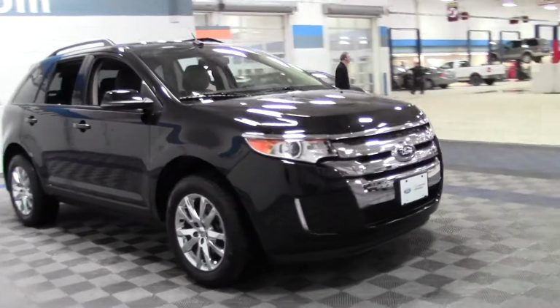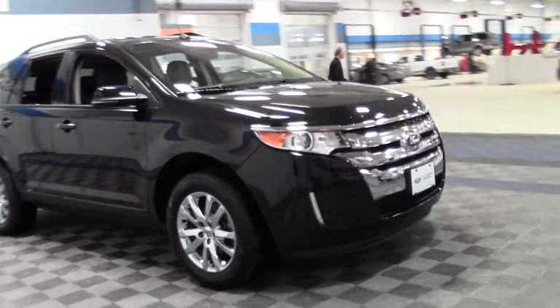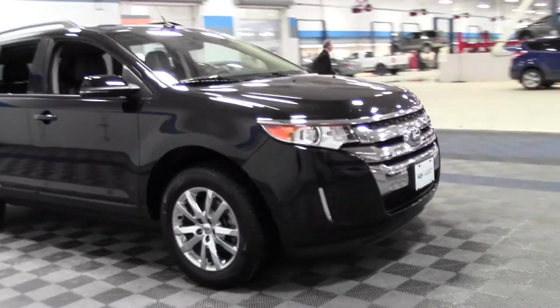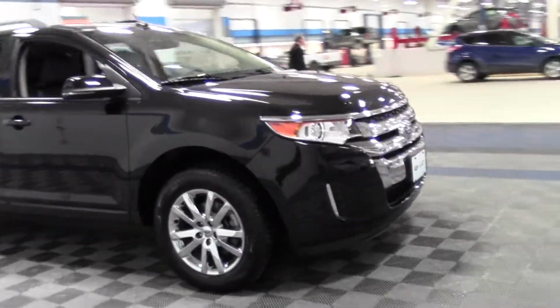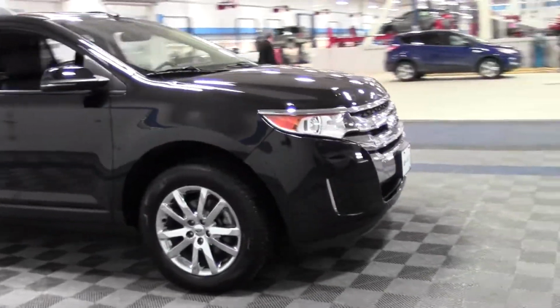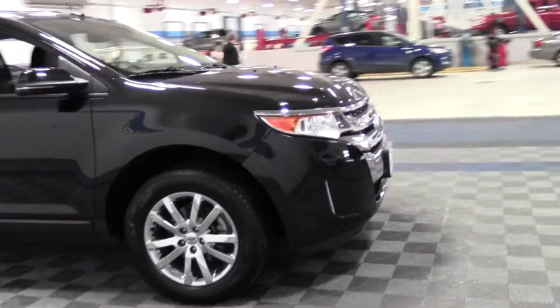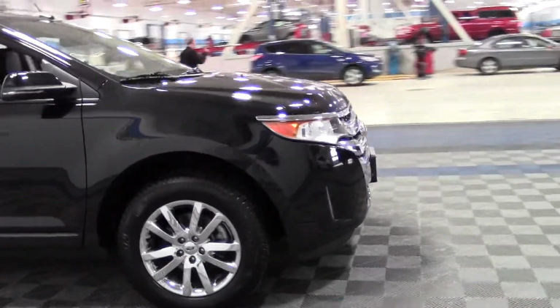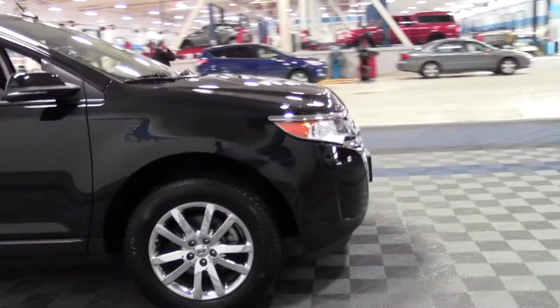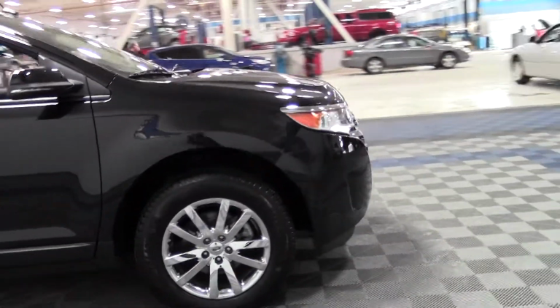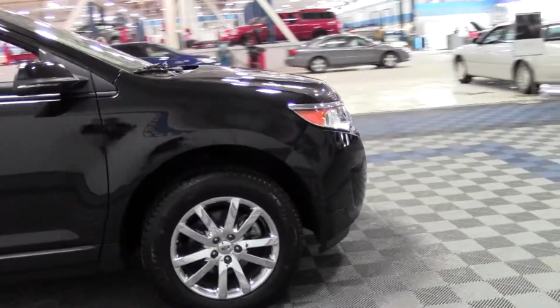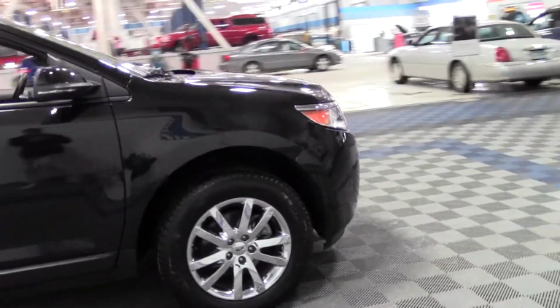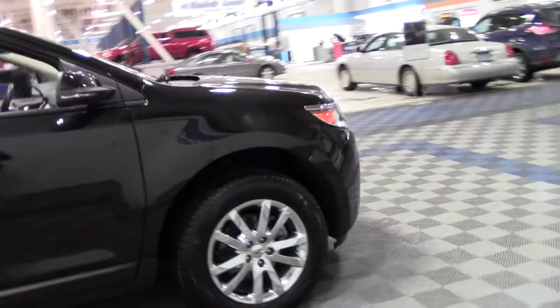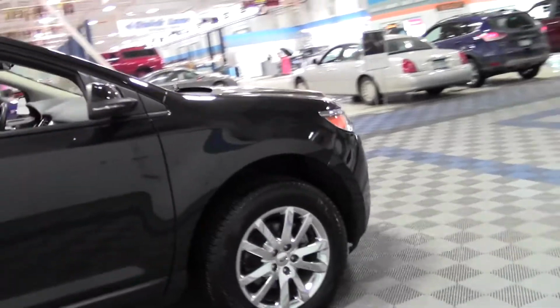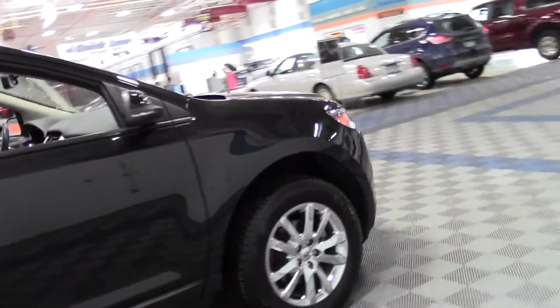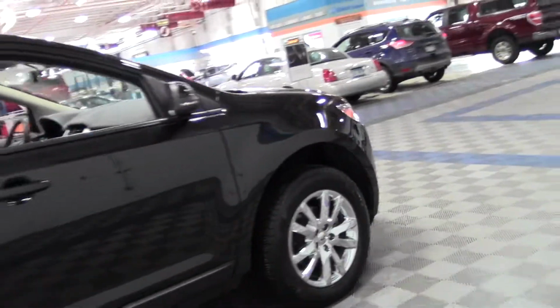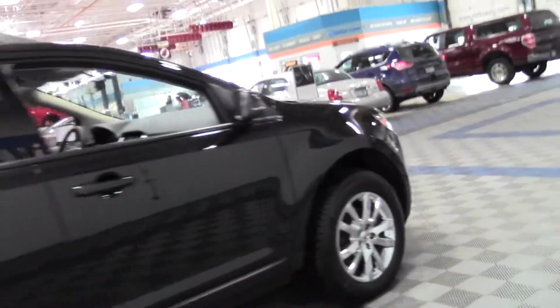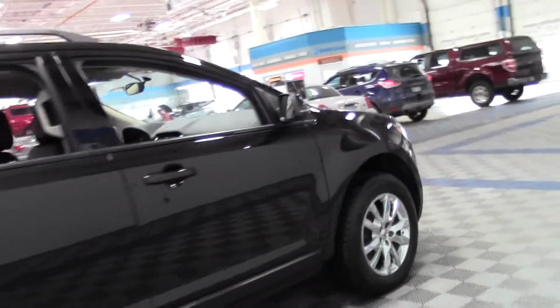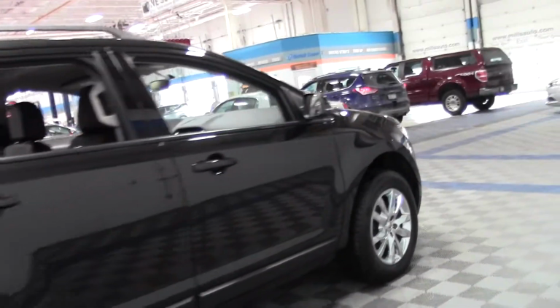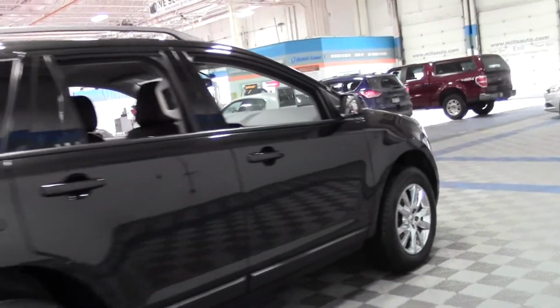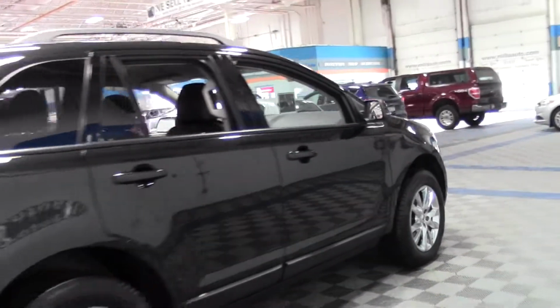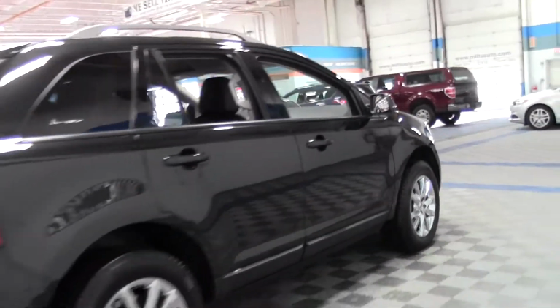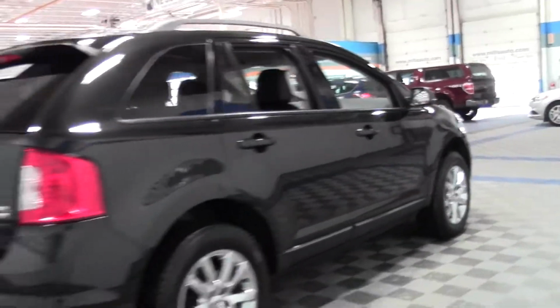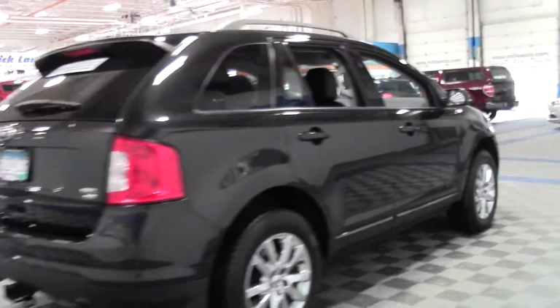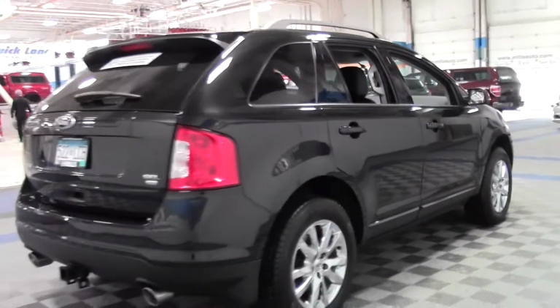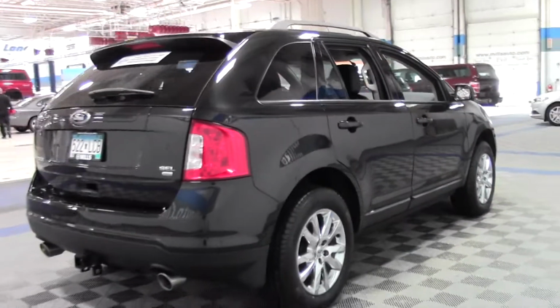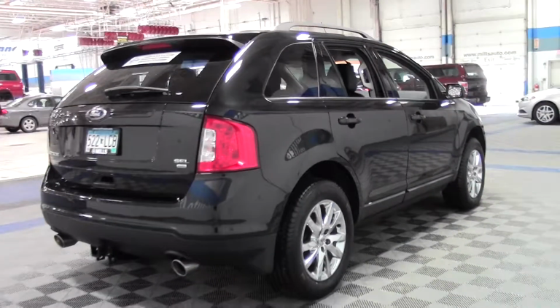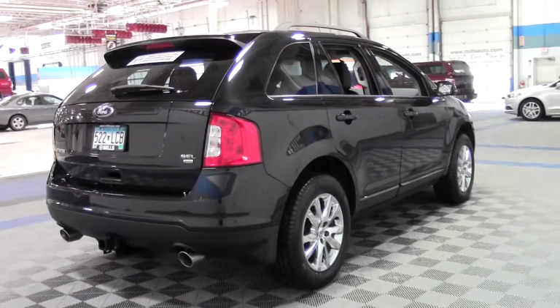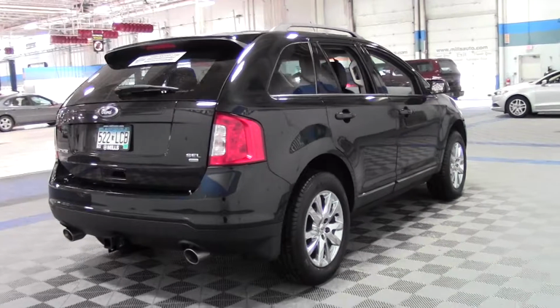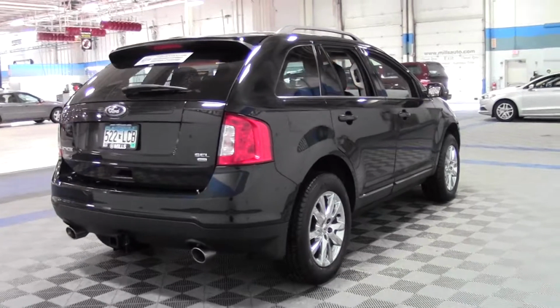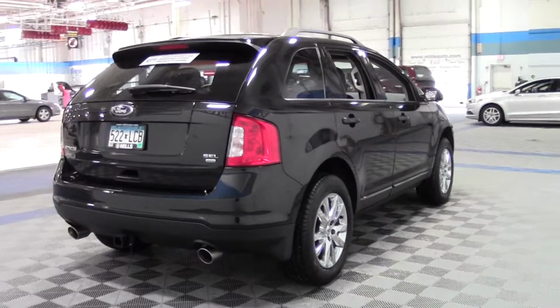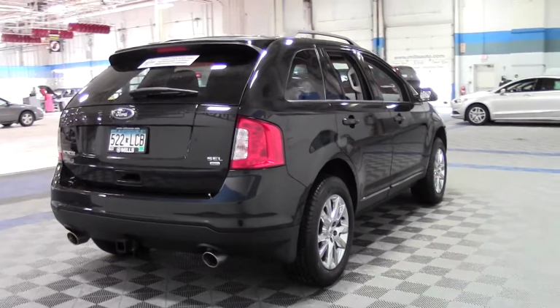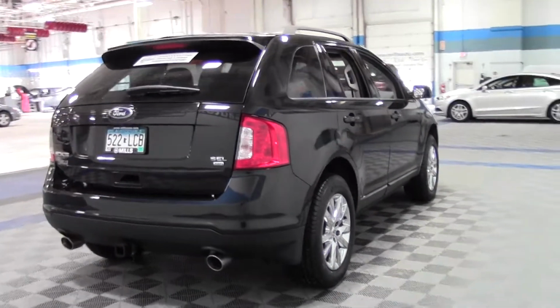It's powered by a 3.5 liter V6 rated at 25 mpg highway, 6-speed automatic, and it is all wheel drive — a fantastic feature to have in the wintertime.